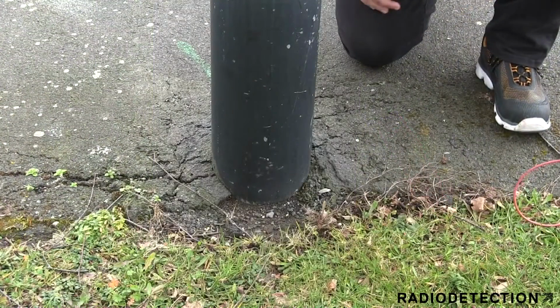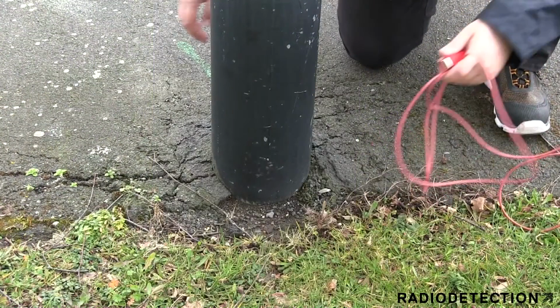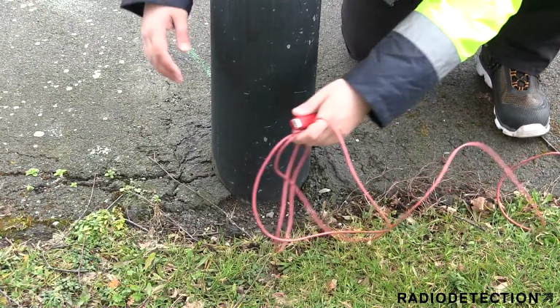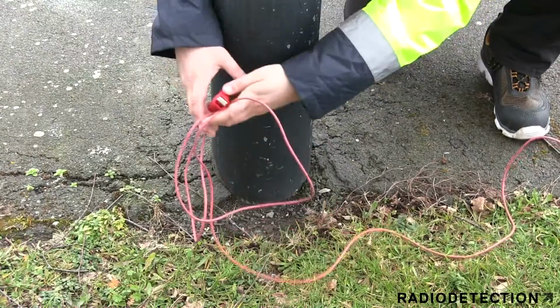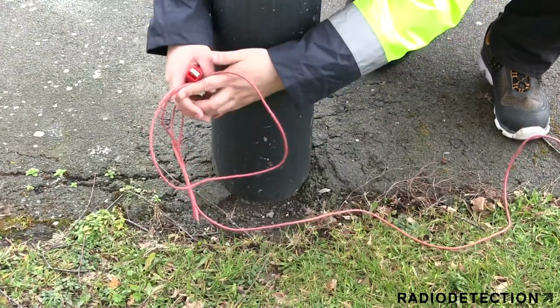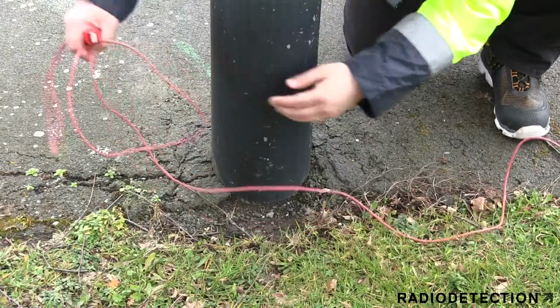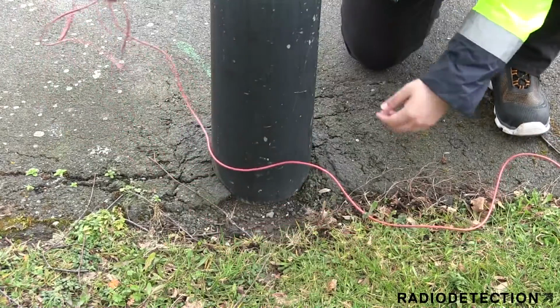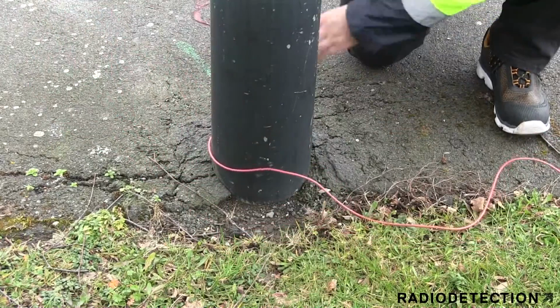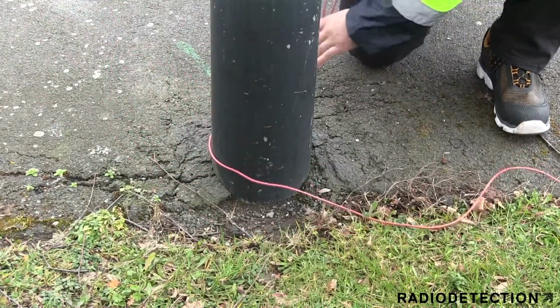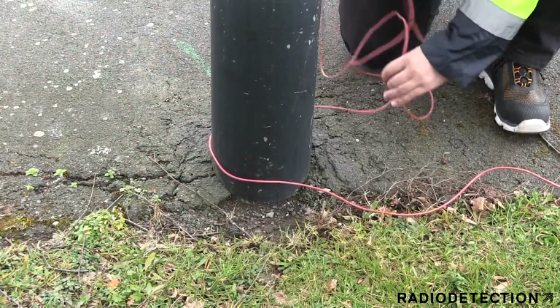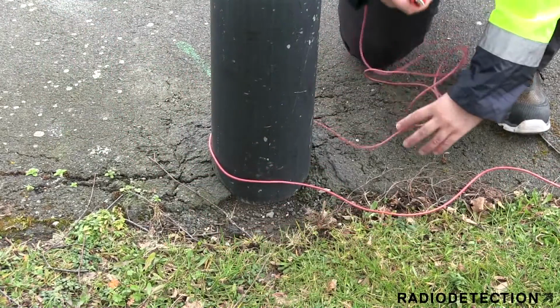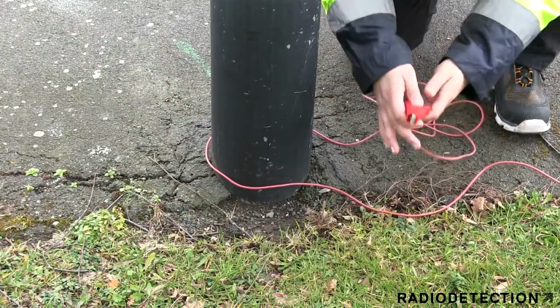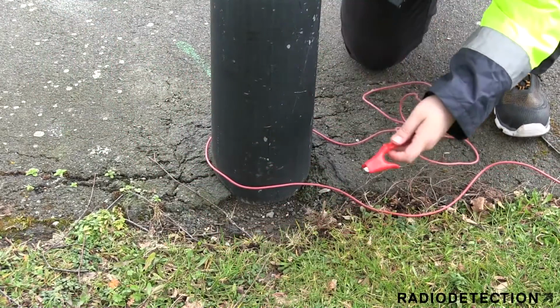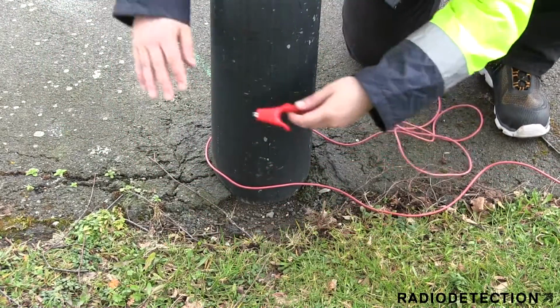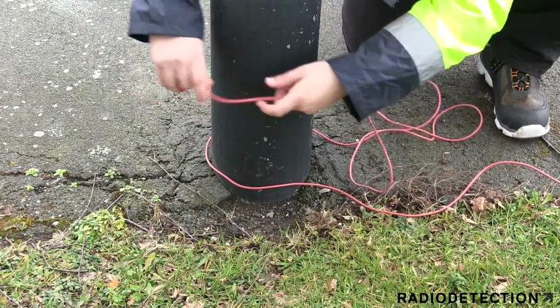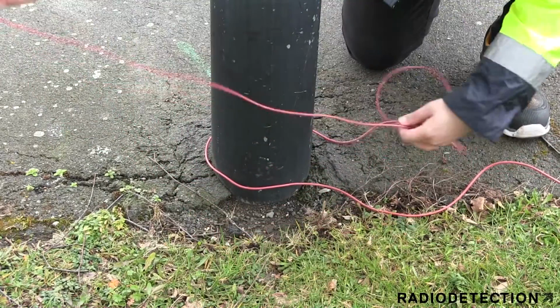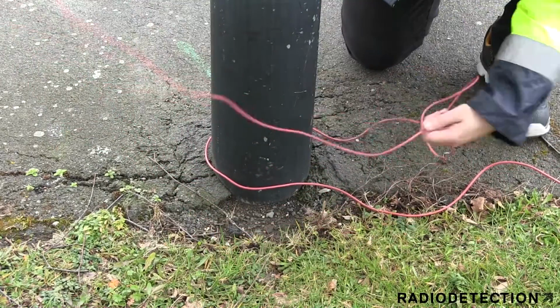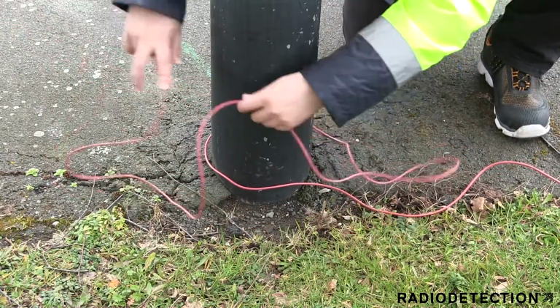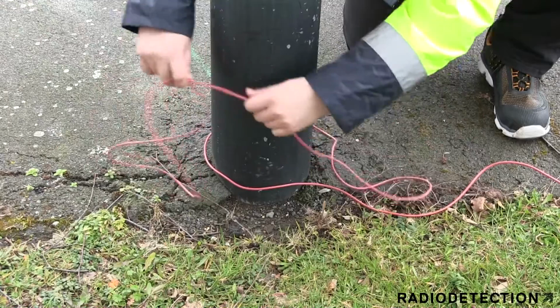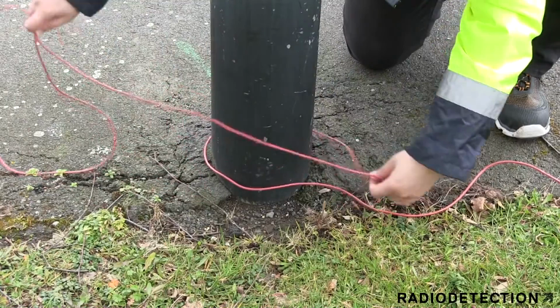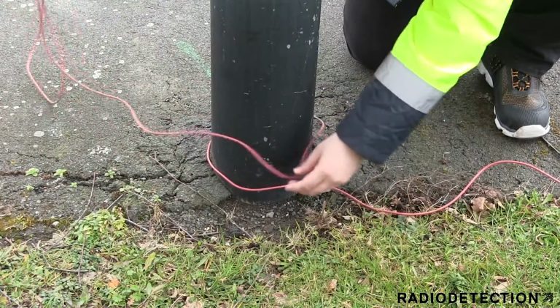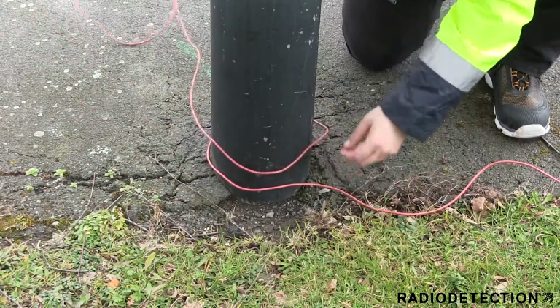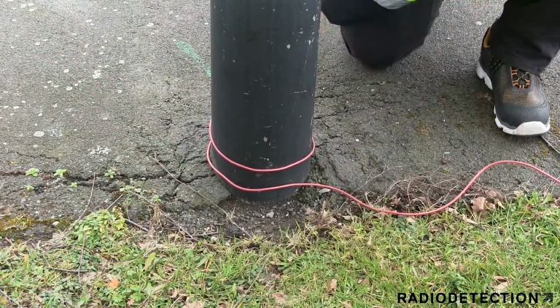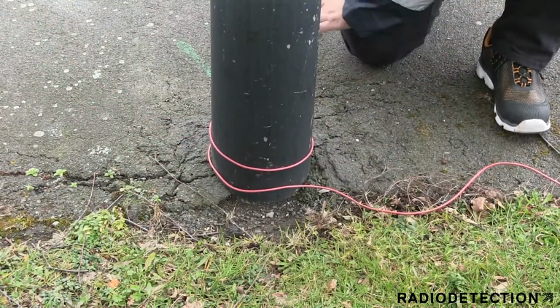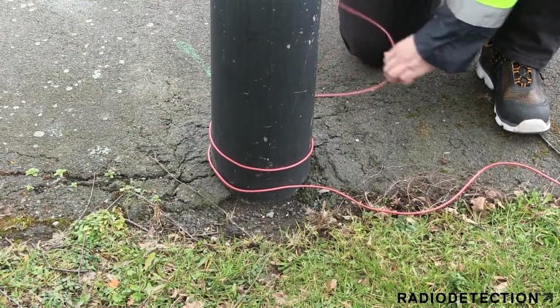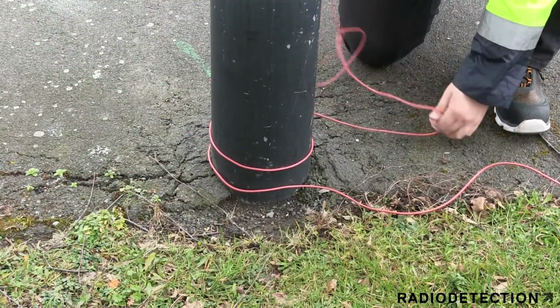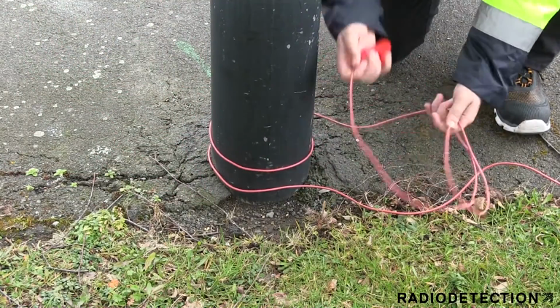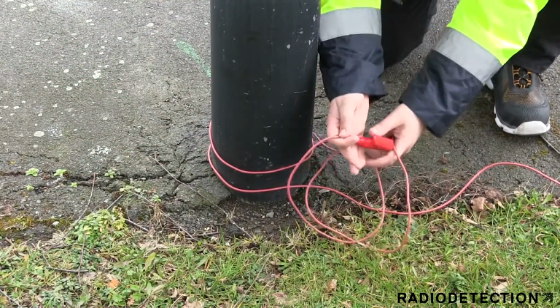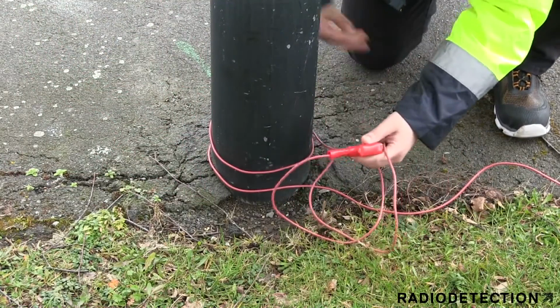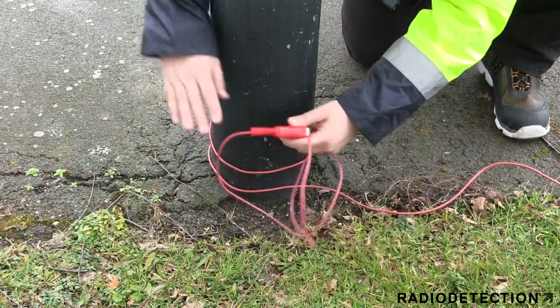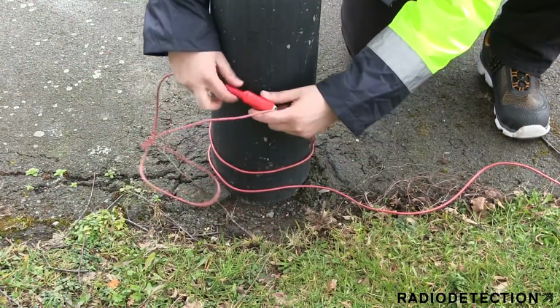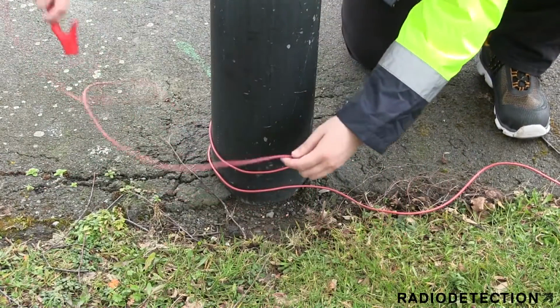If no metal is visible to connect the magnet to the street light, then you can use the wrap method using the red direct connection cable. Use as much of the cable as possible to wrap around the structure.